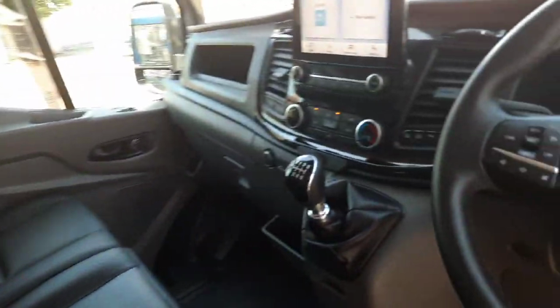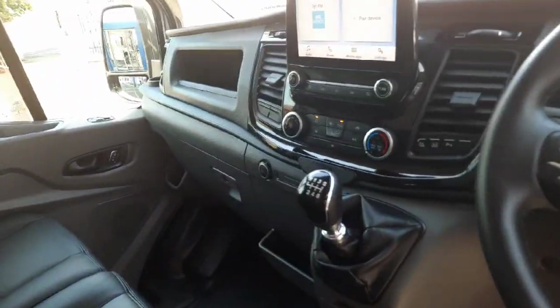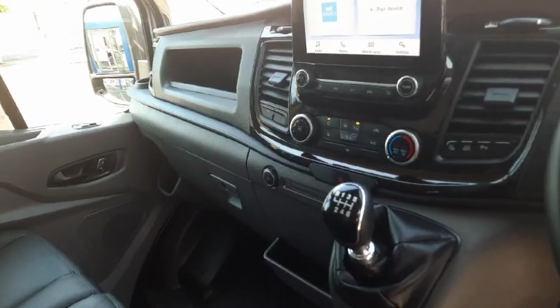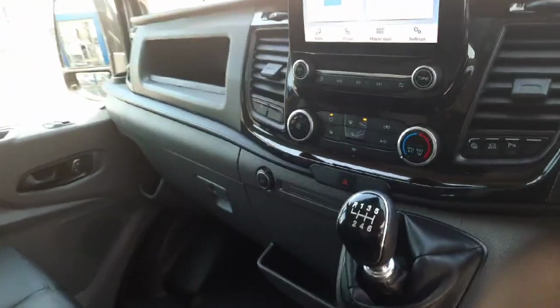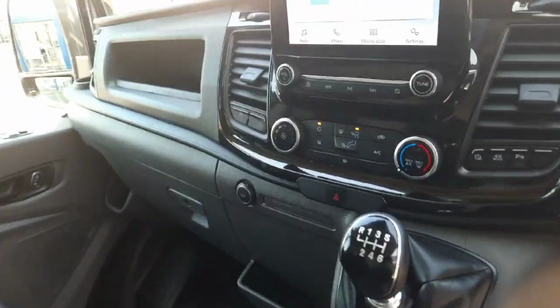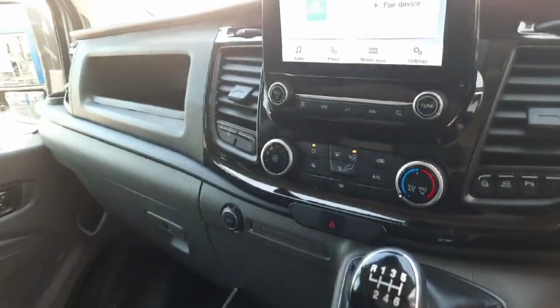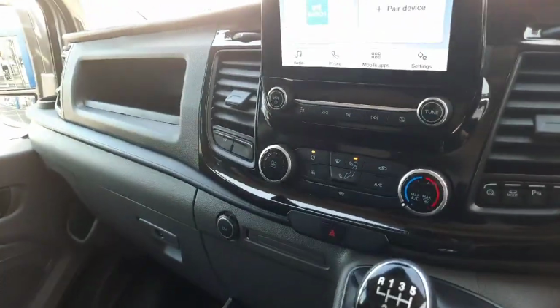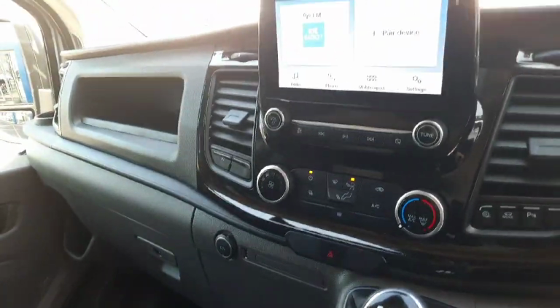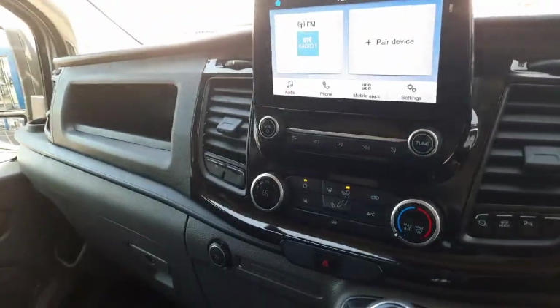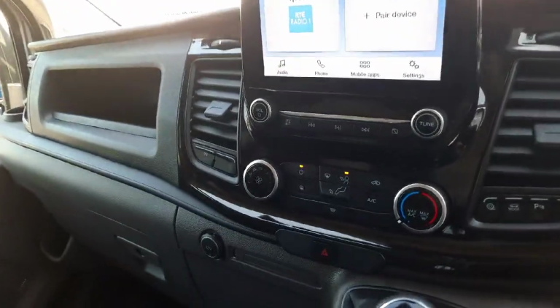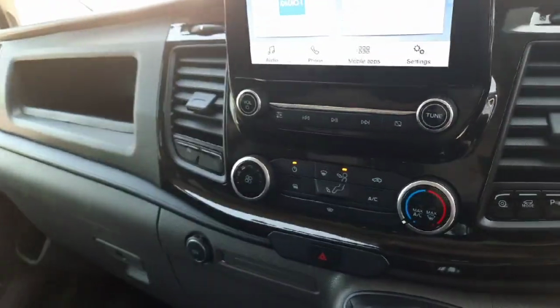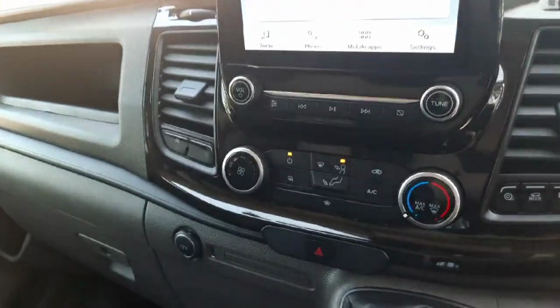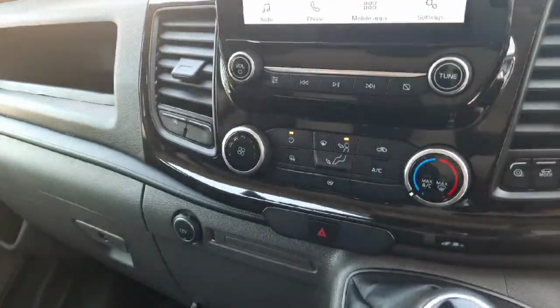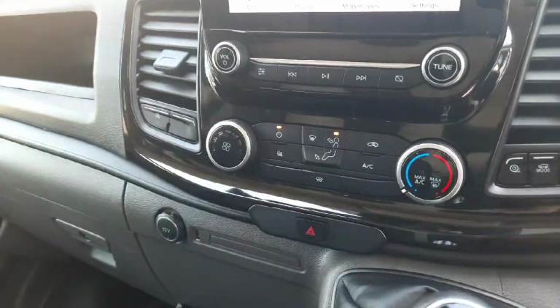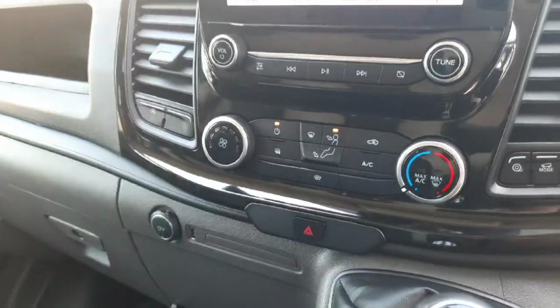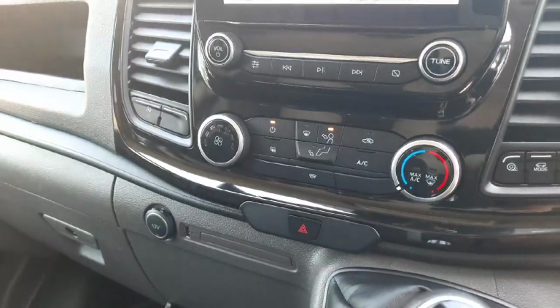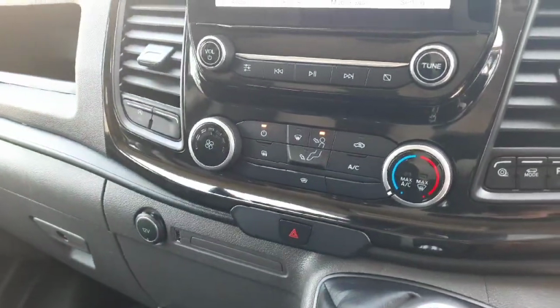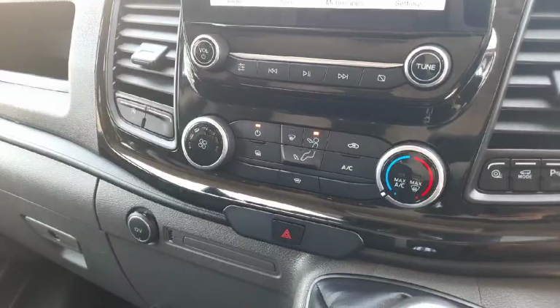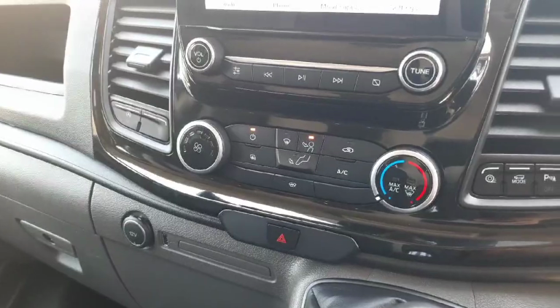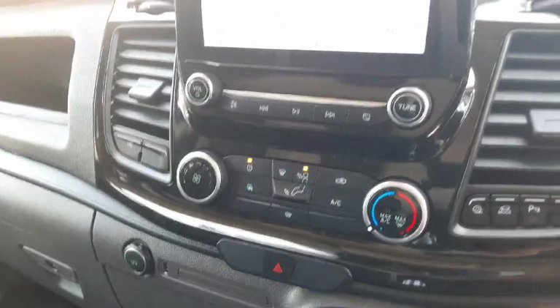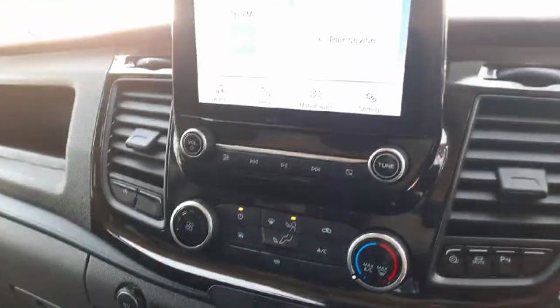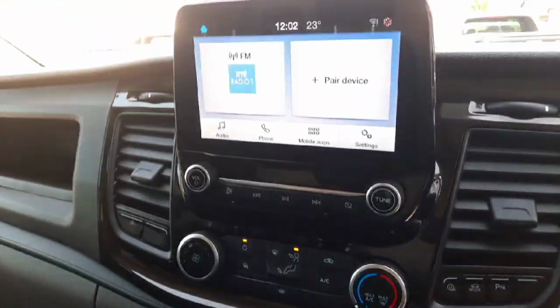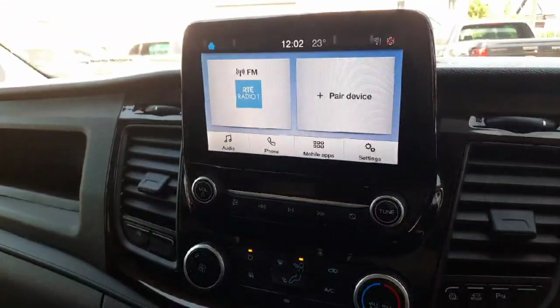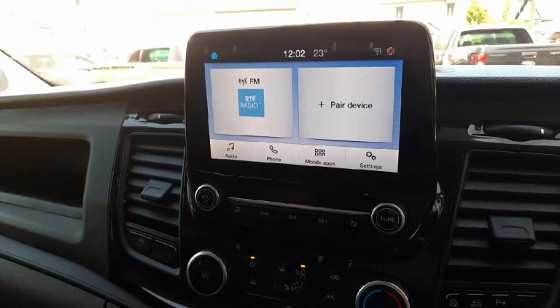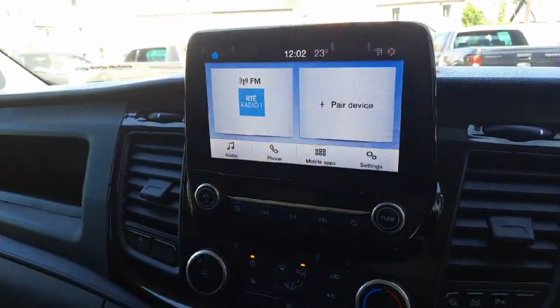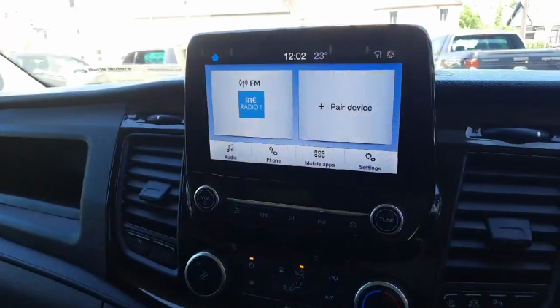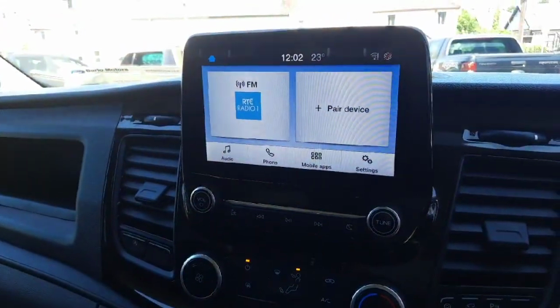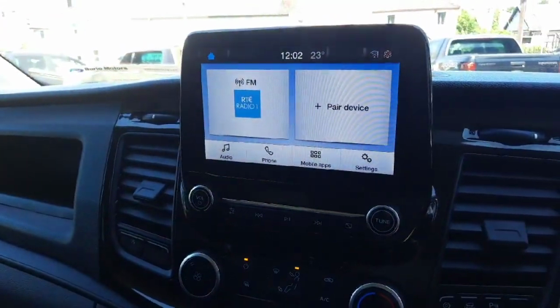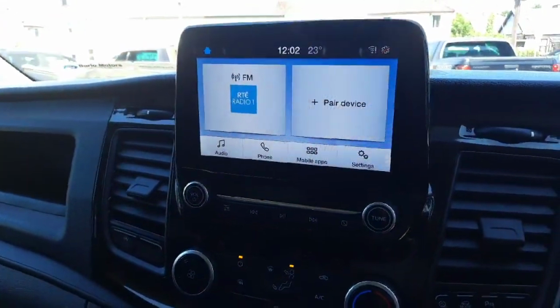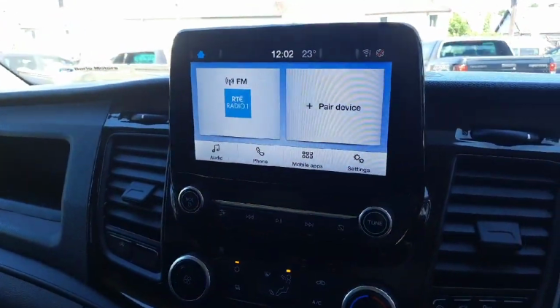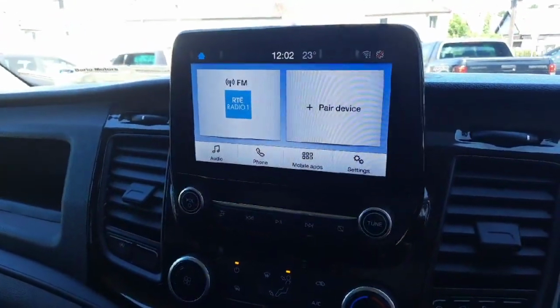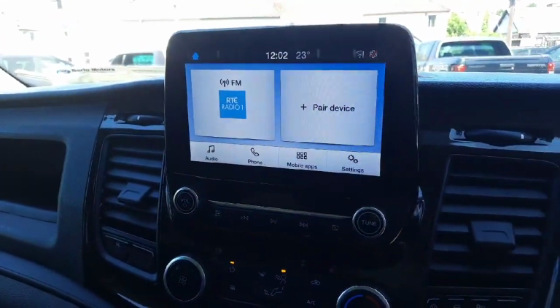As we go up front to the dash, you can see we have our high gloss trim, heat controls down here with air conditioning and heated windscreen, and a touchscreen up here which has Apple CarPlay with Android Auto.